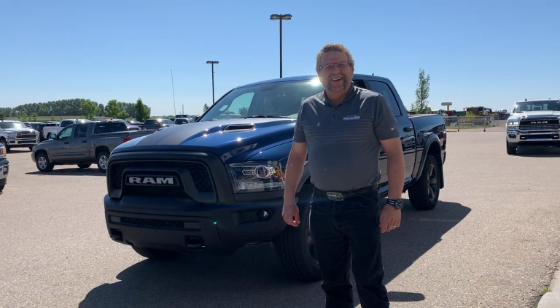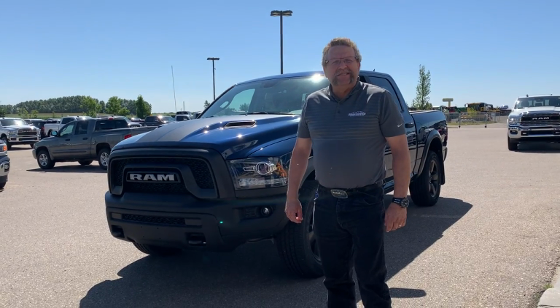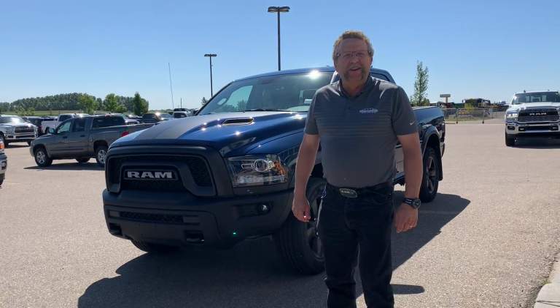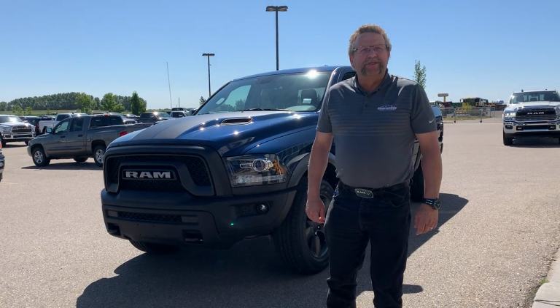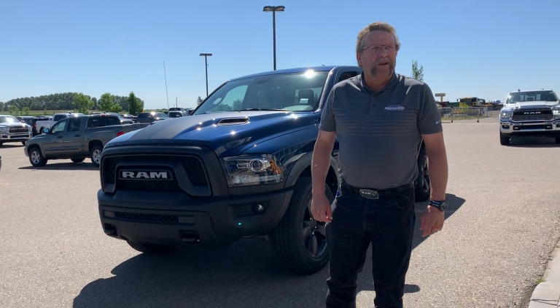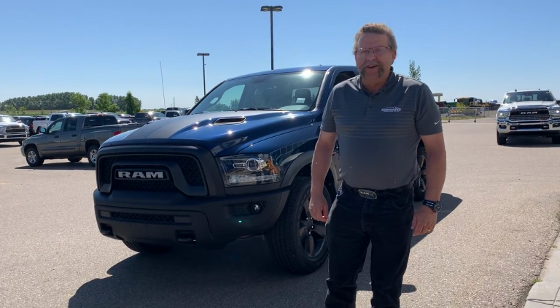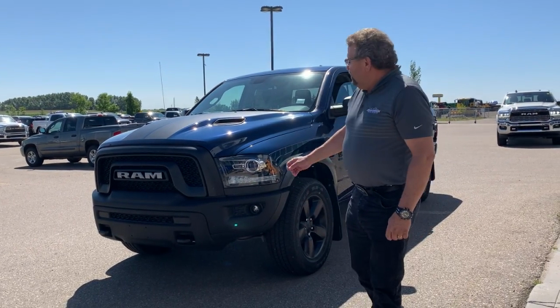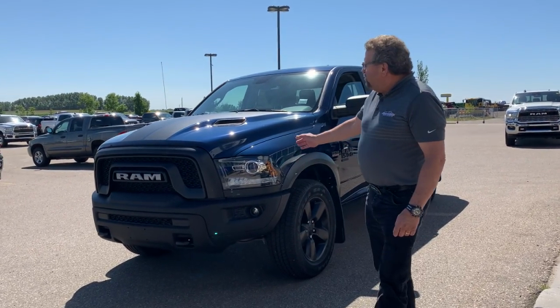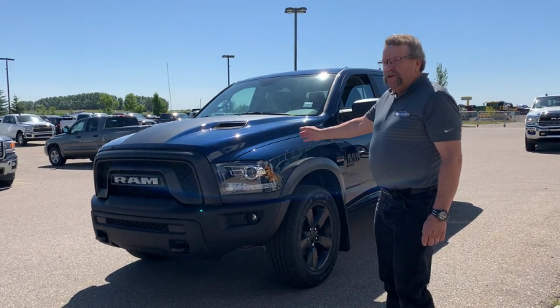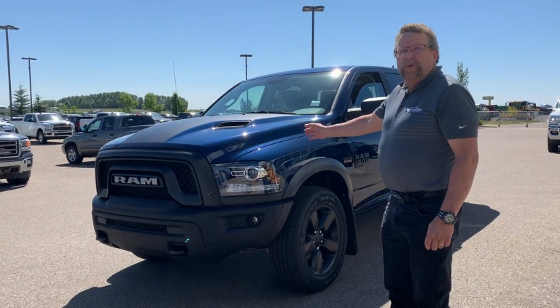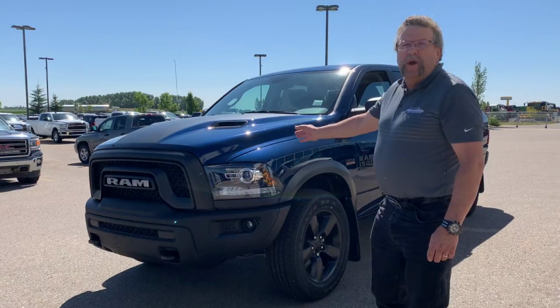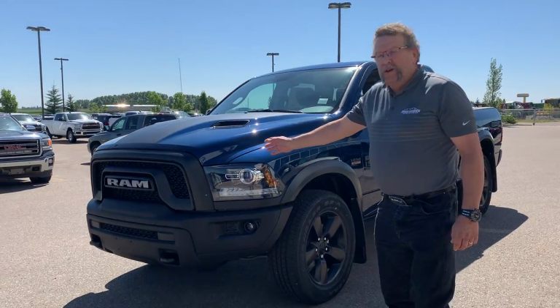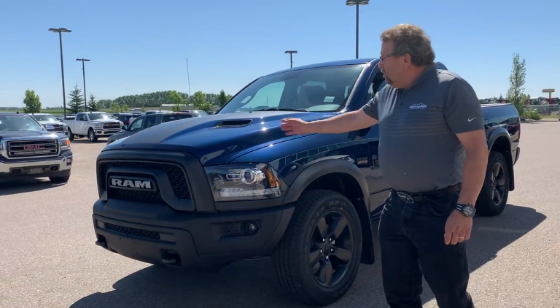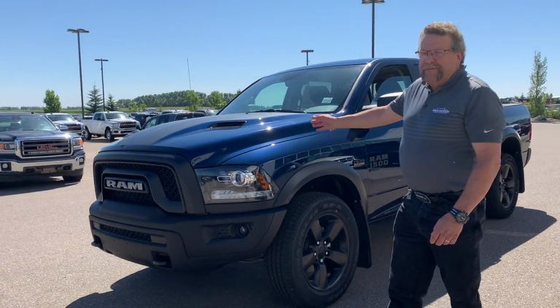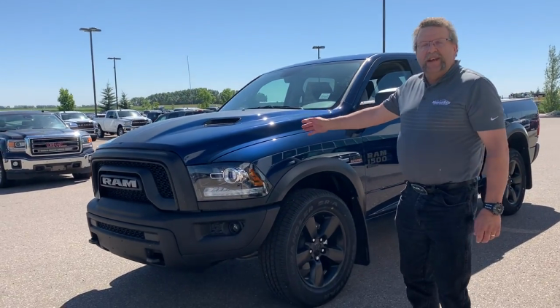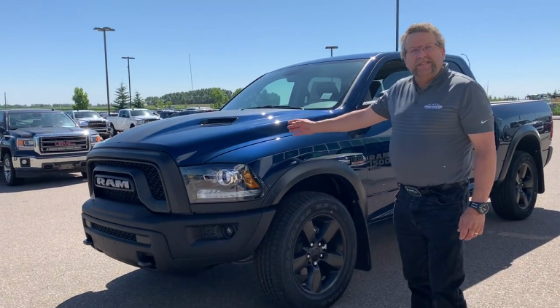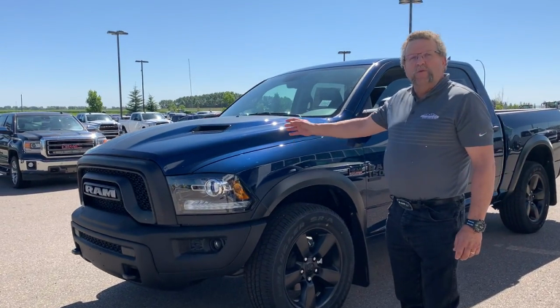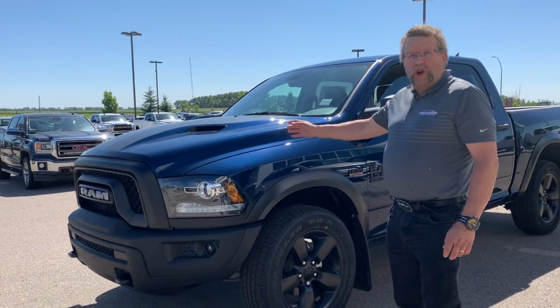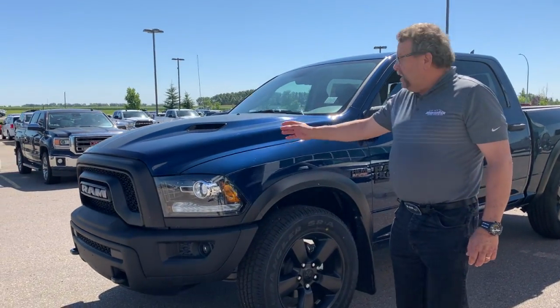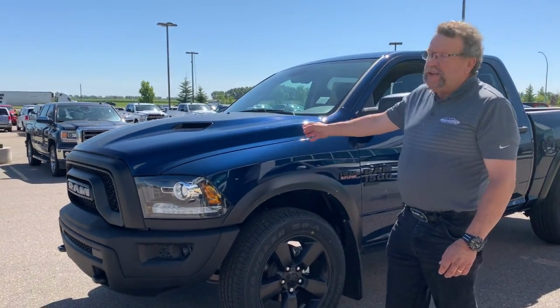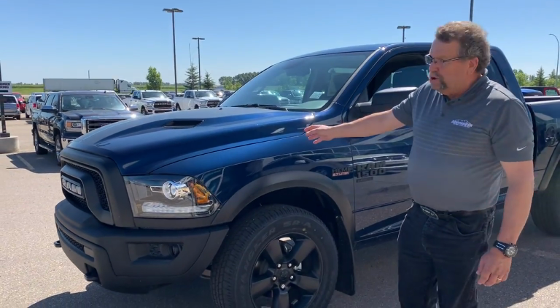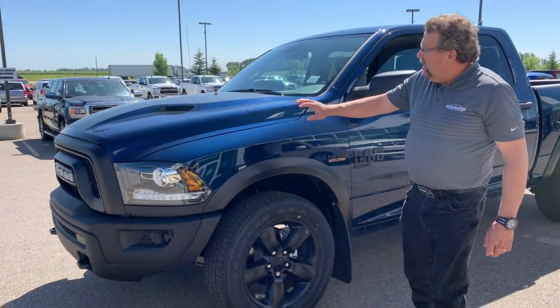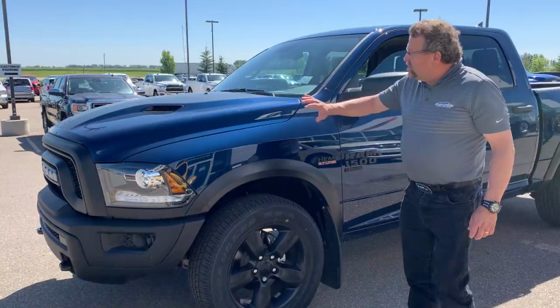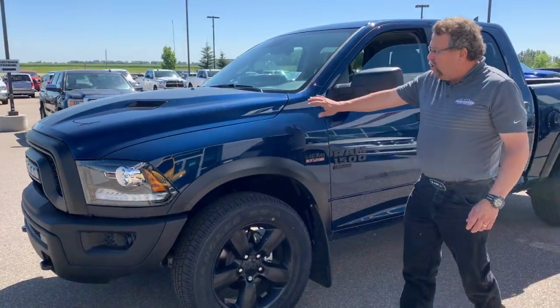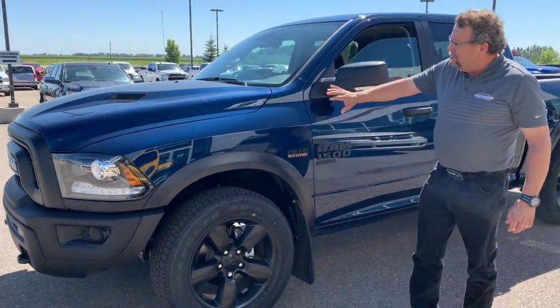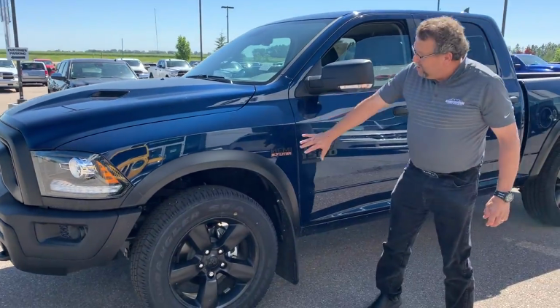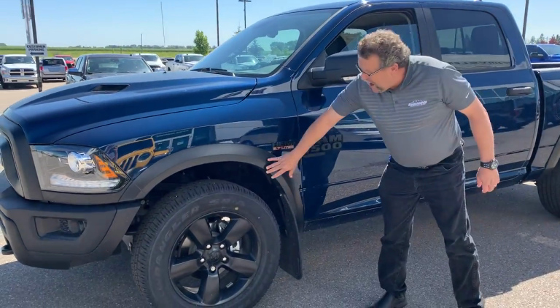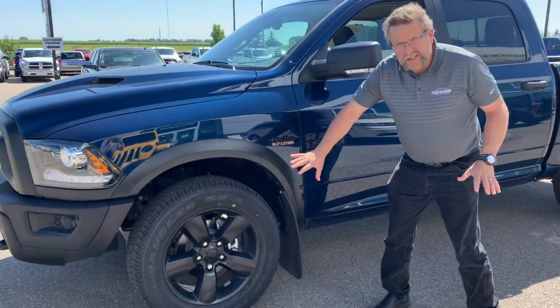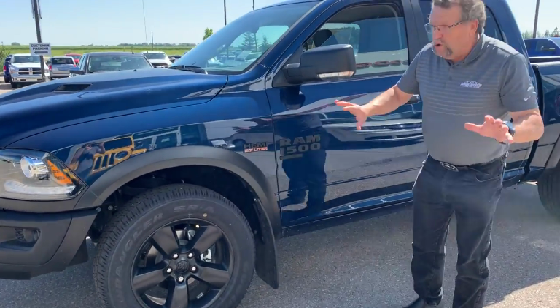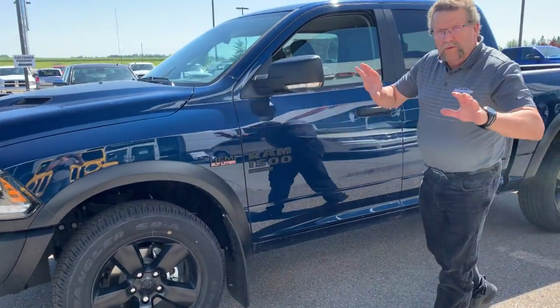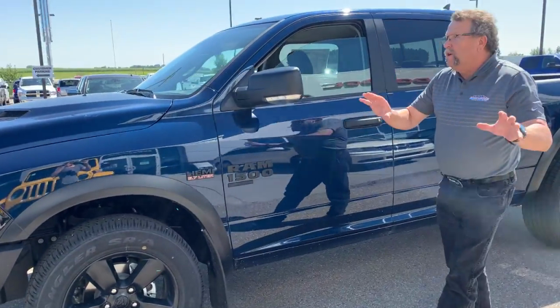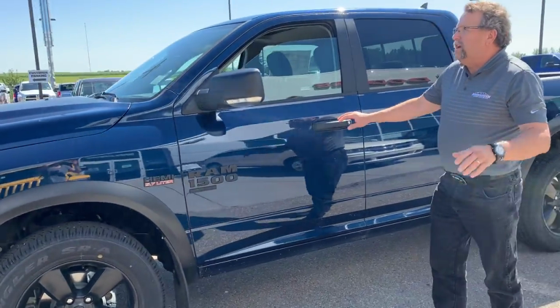Hey everybody, it's Tim McFarland here at Mountain View Dodge. What I have here is a beautiful 2020 Ram Warlock in Patriot Blue. It's so cool with the blue and the black — it just goes really well together.